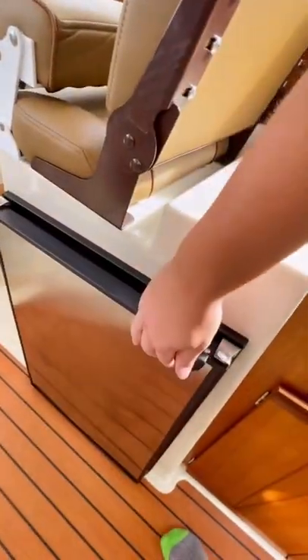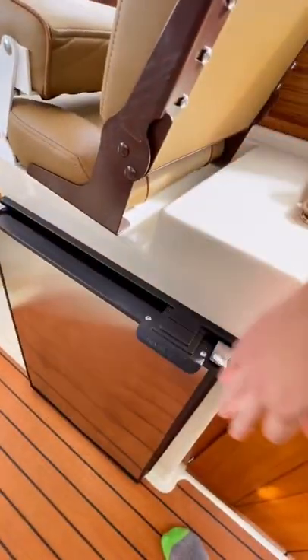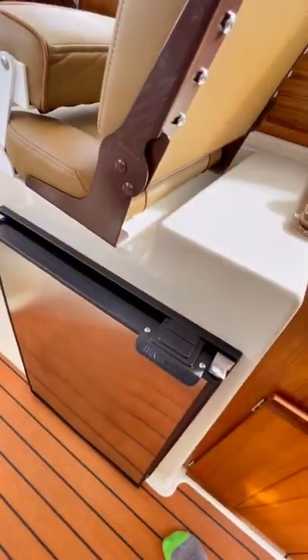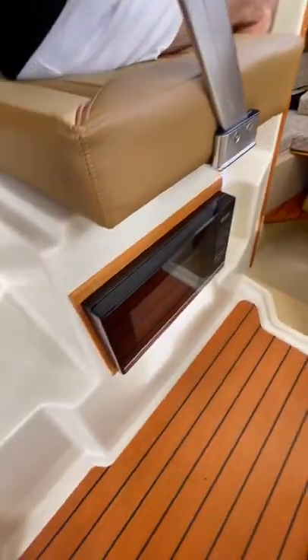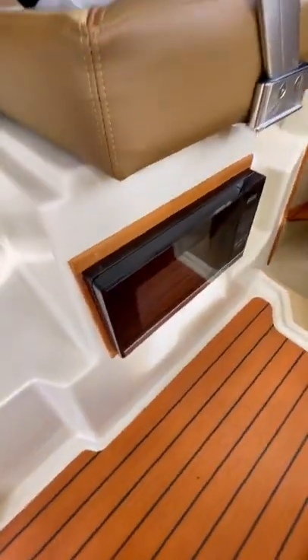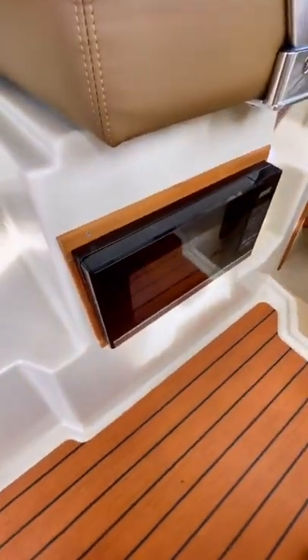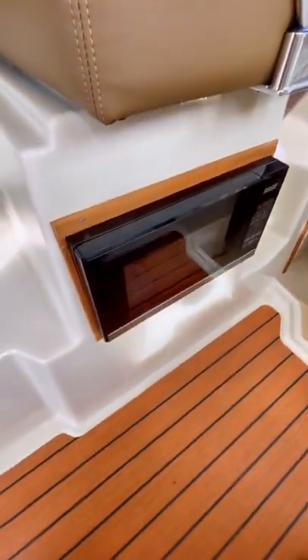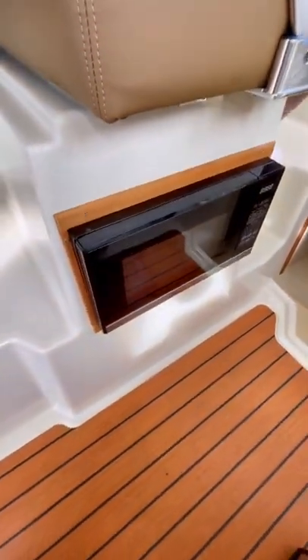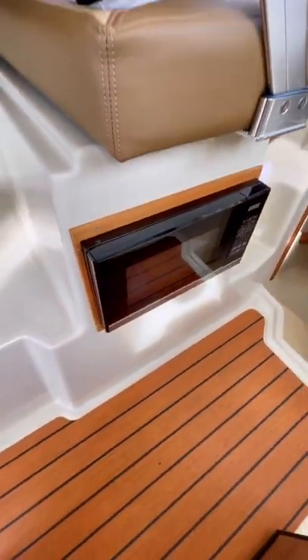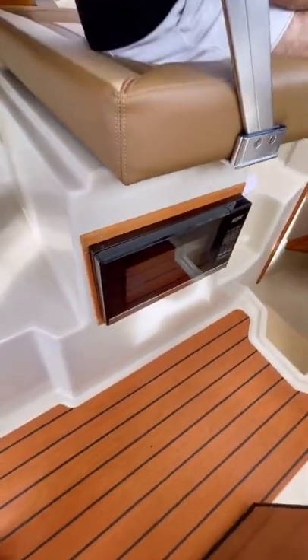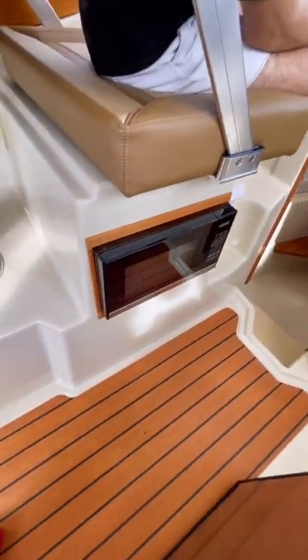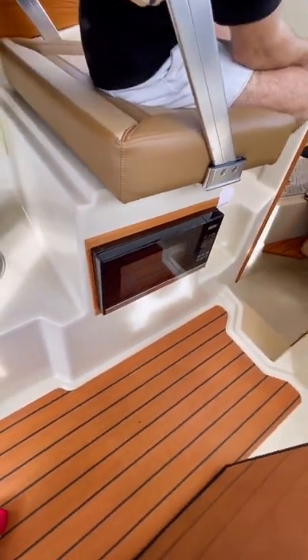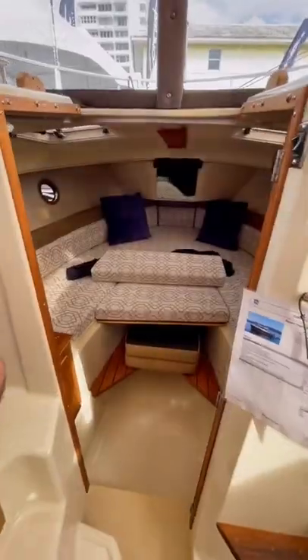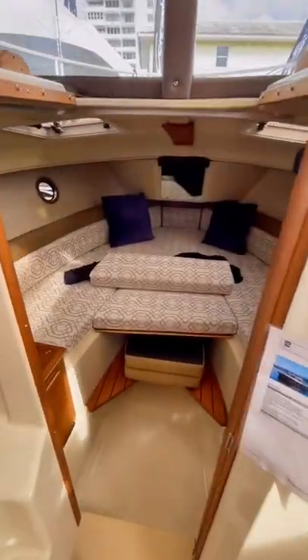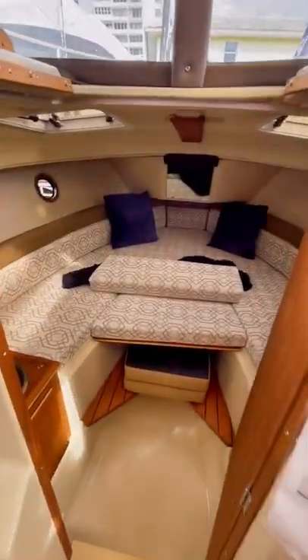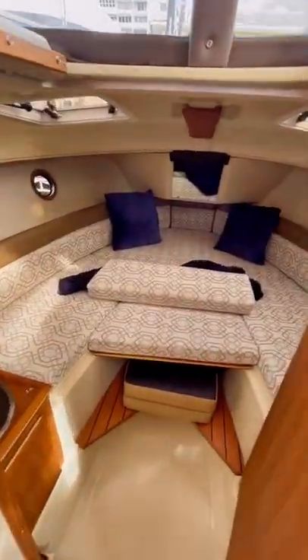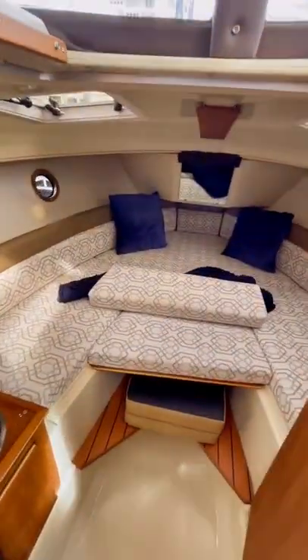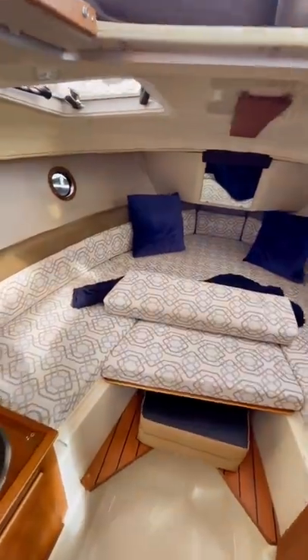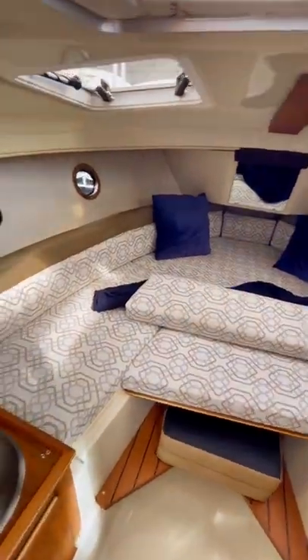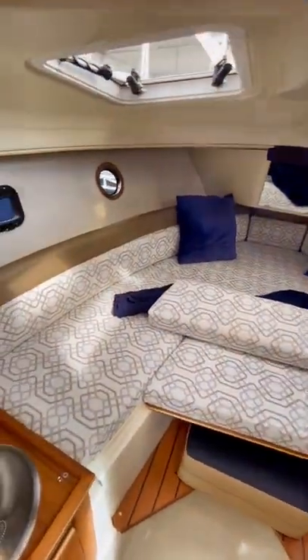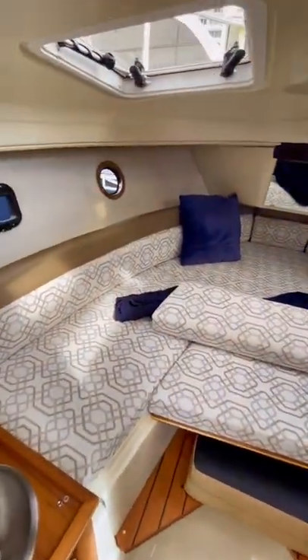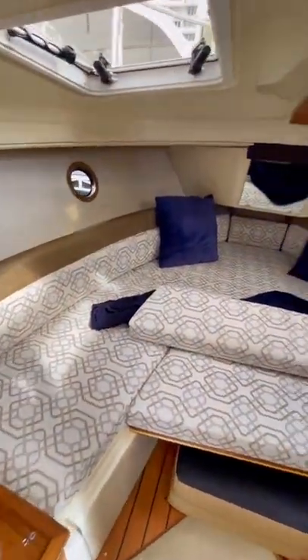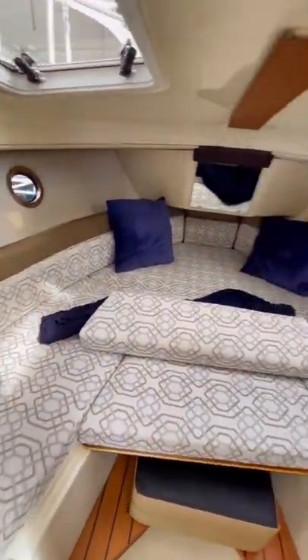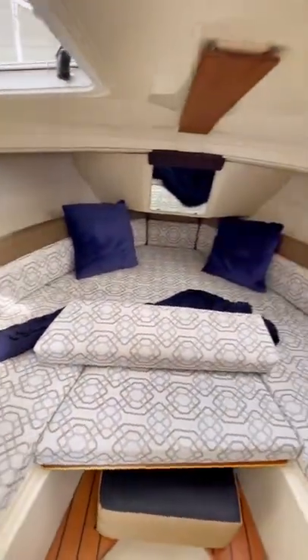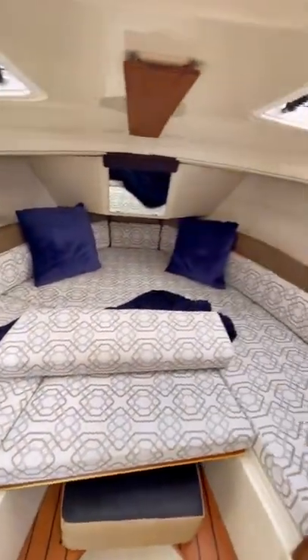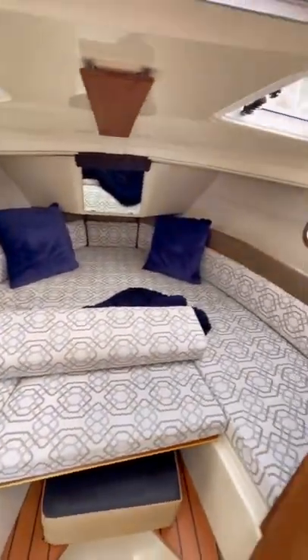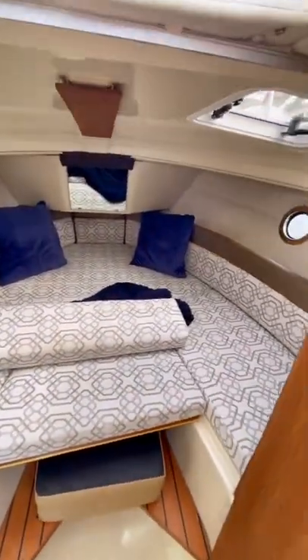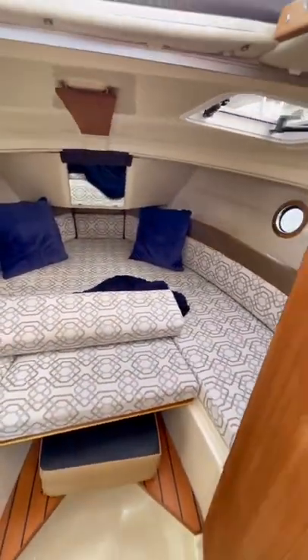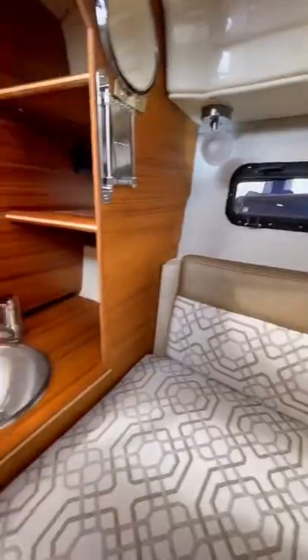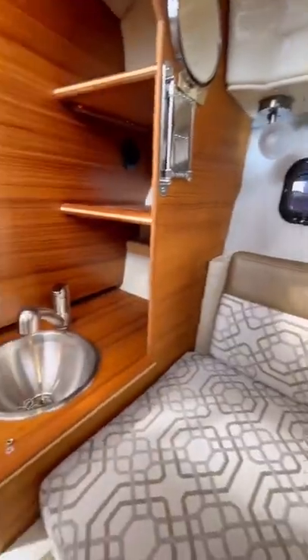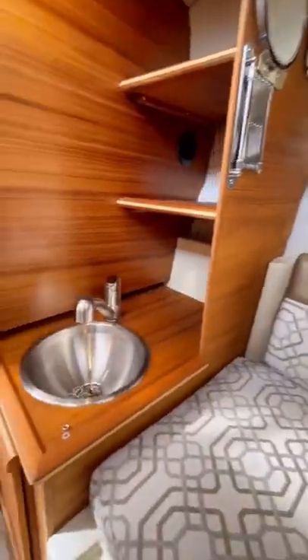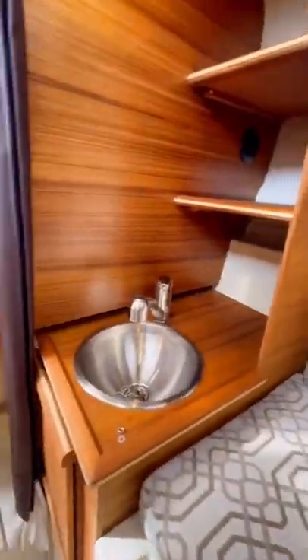In the galley, you'll find a sink, a fridge, a microwave, as well as a cooktop. All great features to have if you're spending a weekend on this boat.